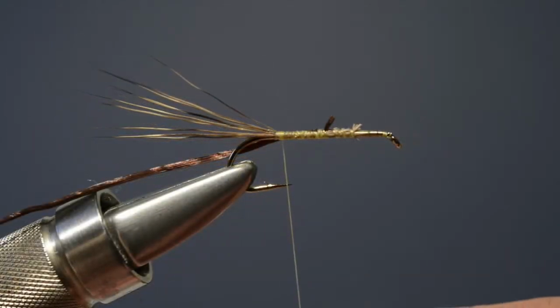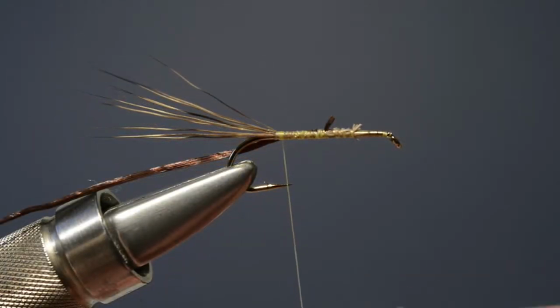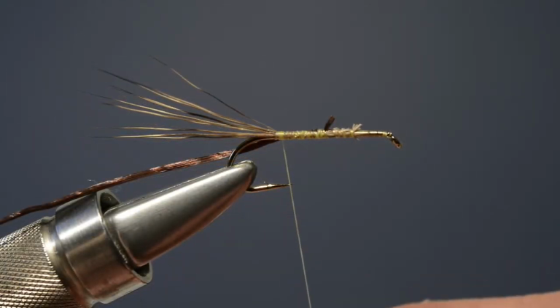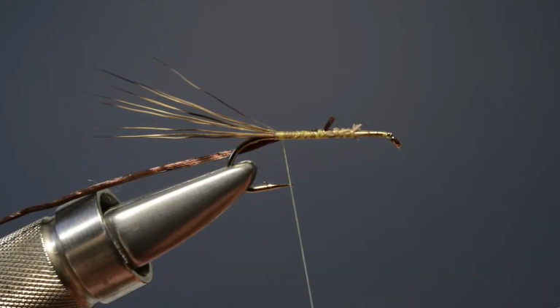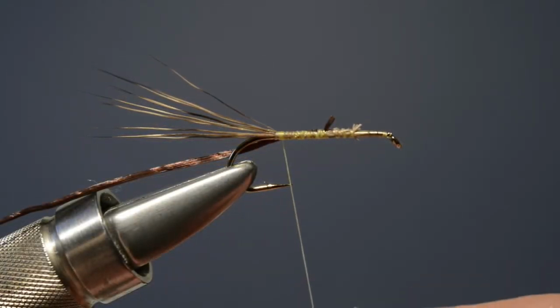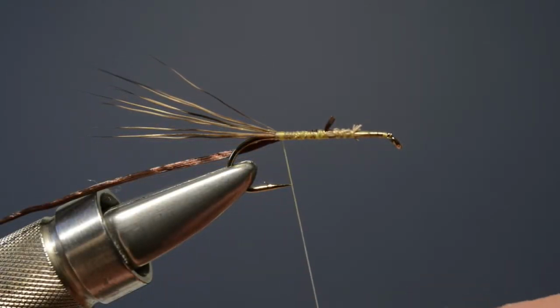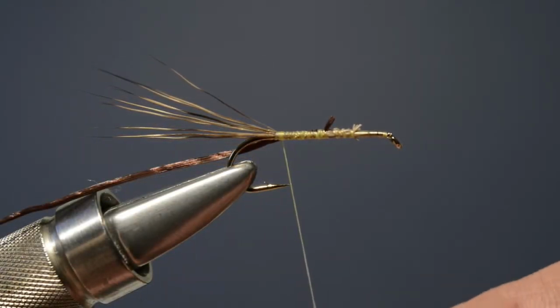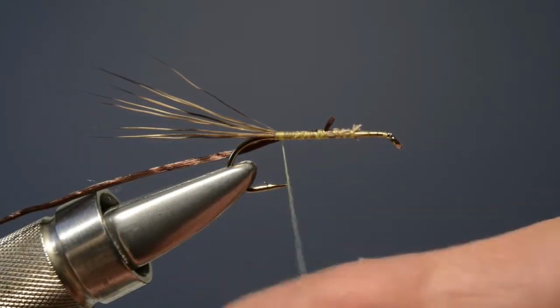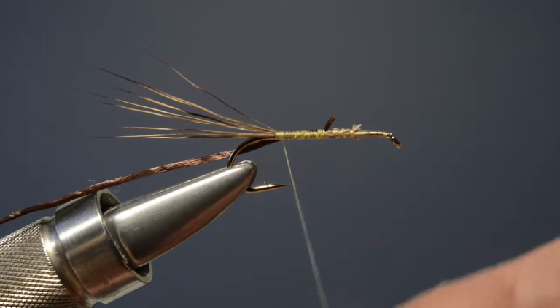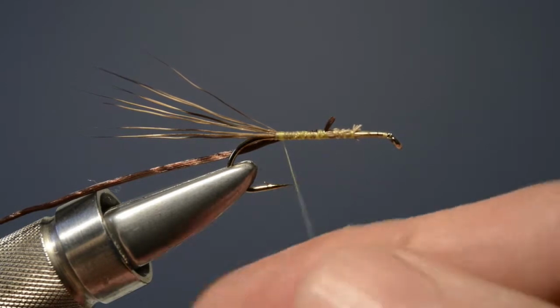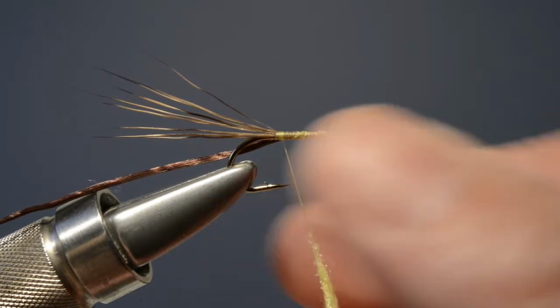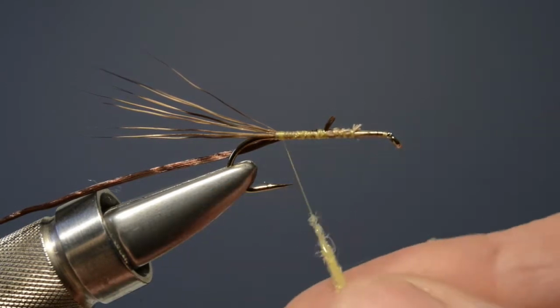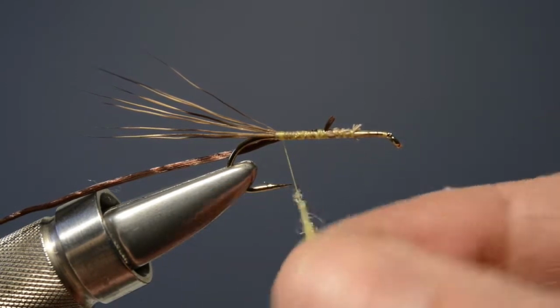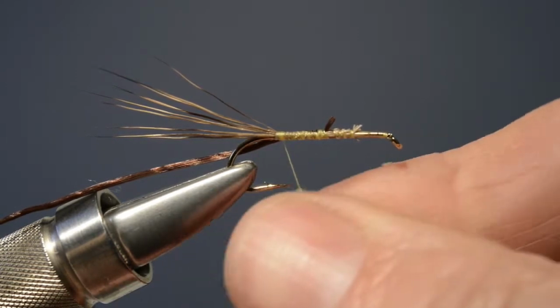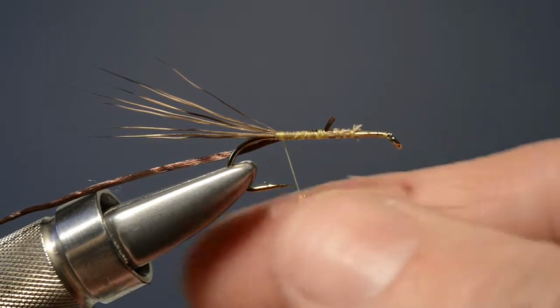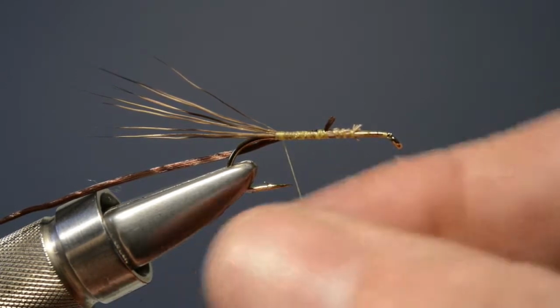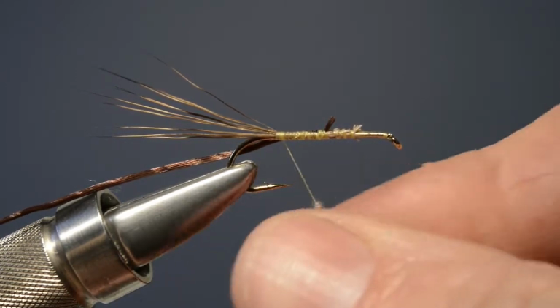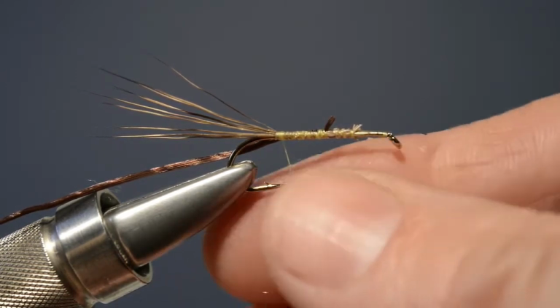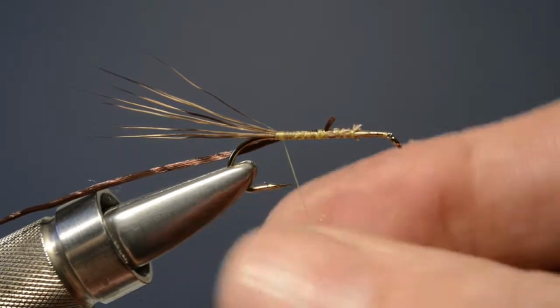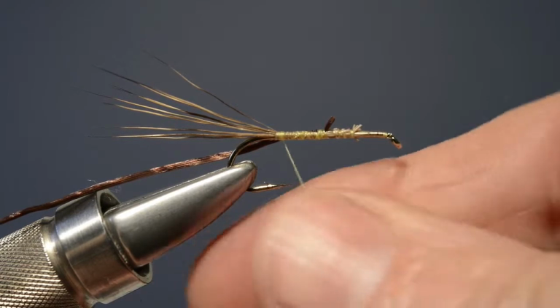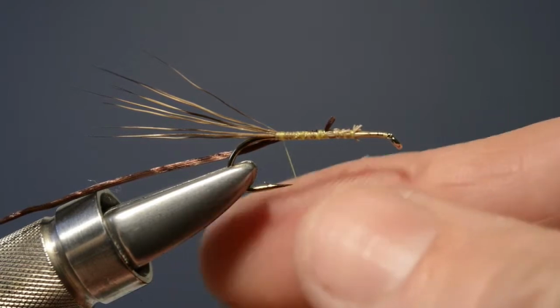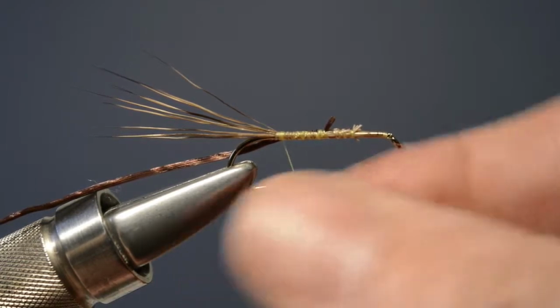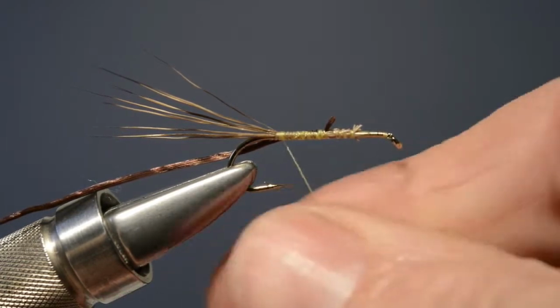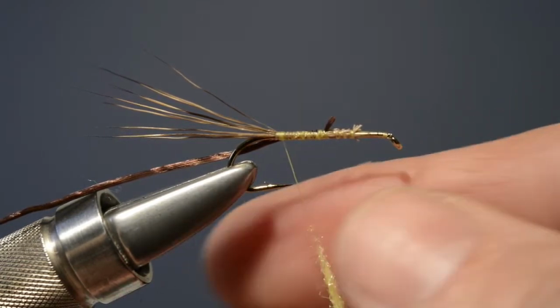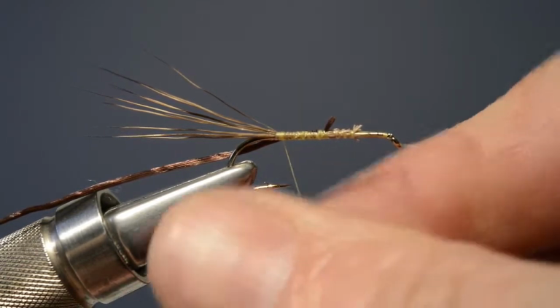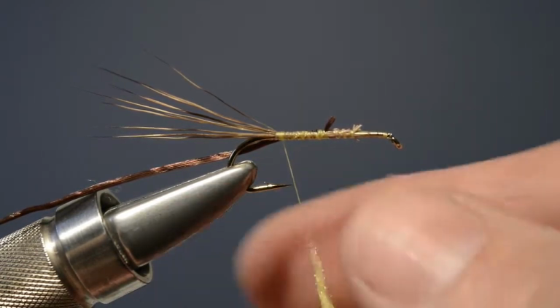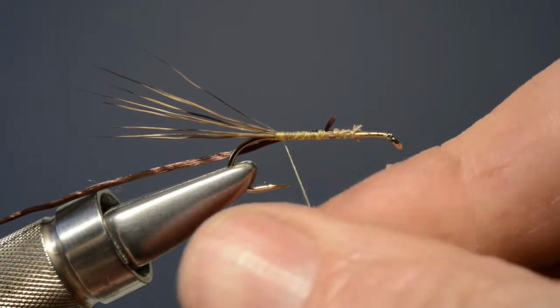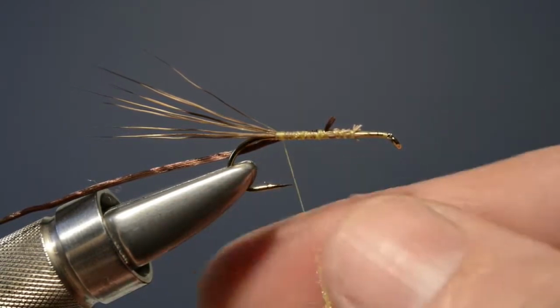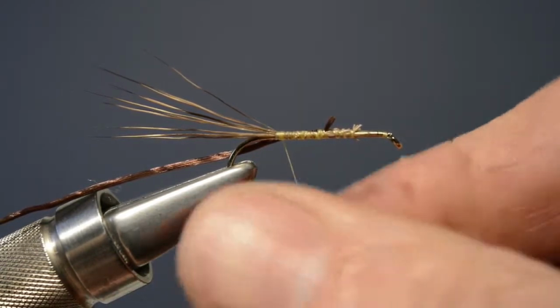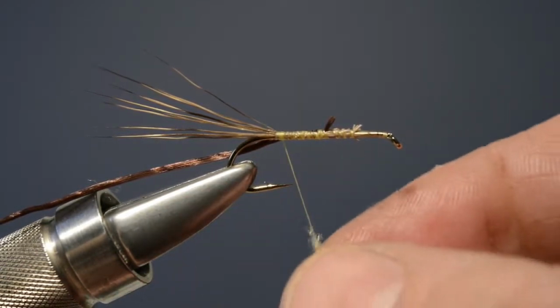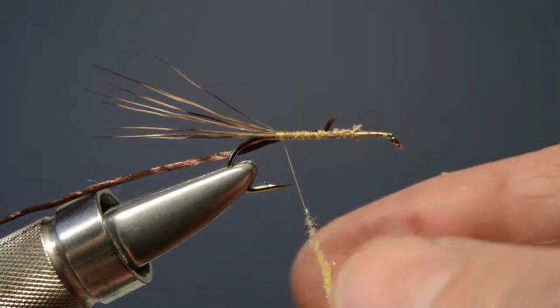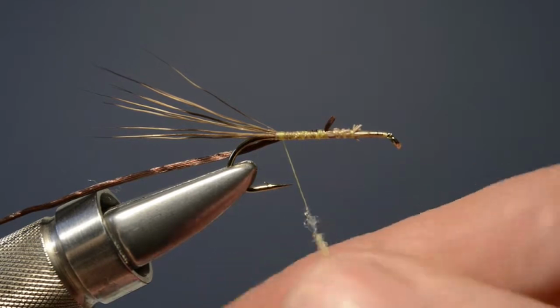Now with the tail roughly in position and the rib caught in, we dub on a small pinch of cream fur. This can be anything — dyed rabbit, seals fur, or bleached seals fur works well — just as long as it's cream colored to match the body of the natural.